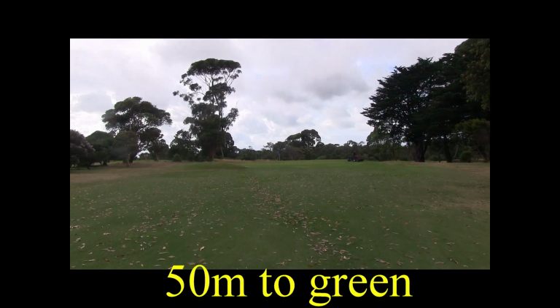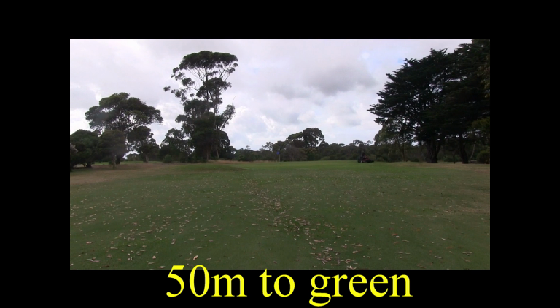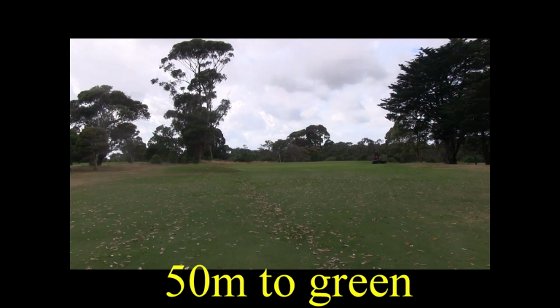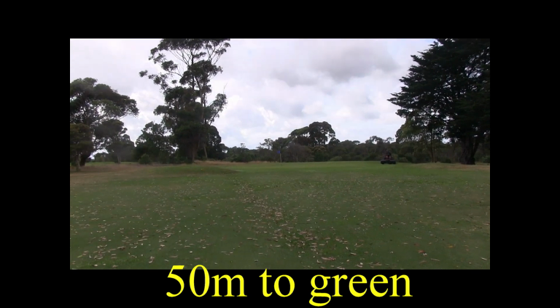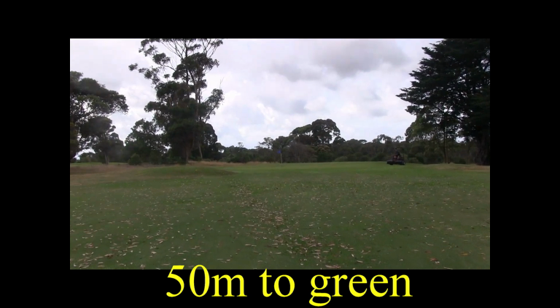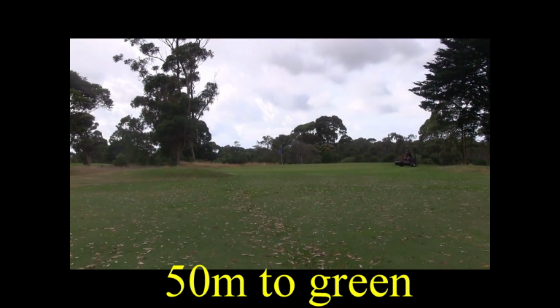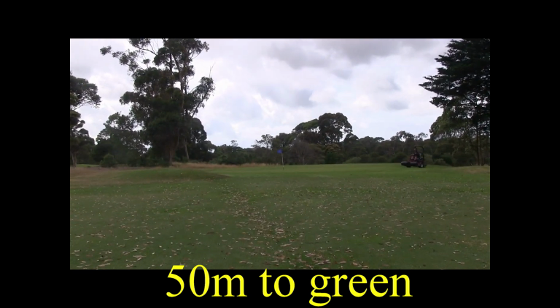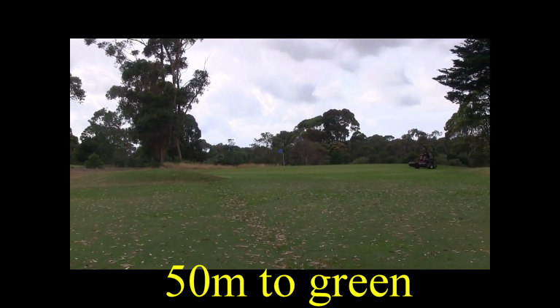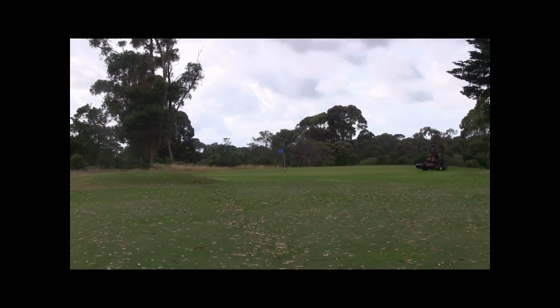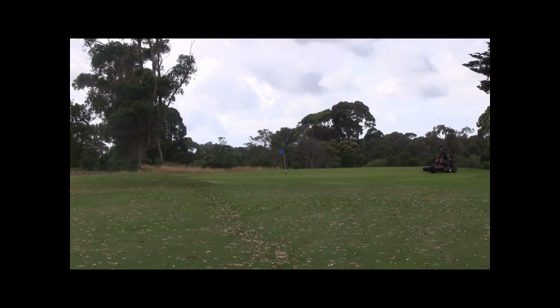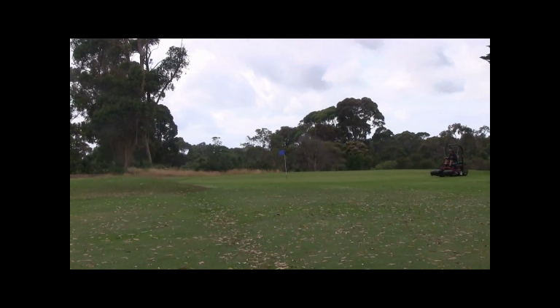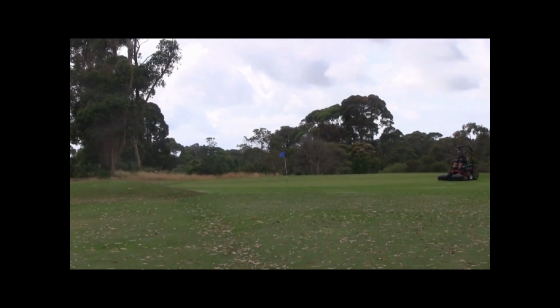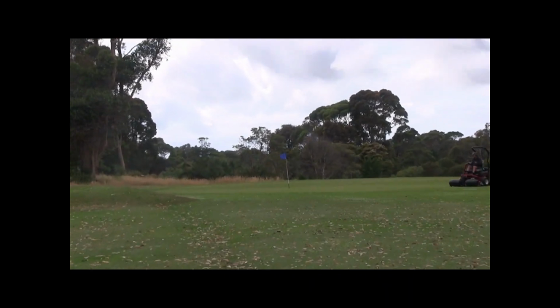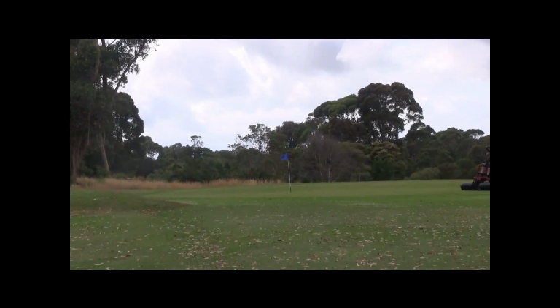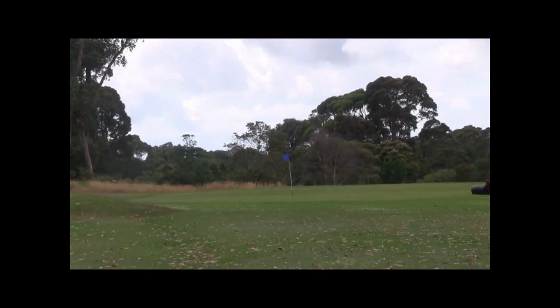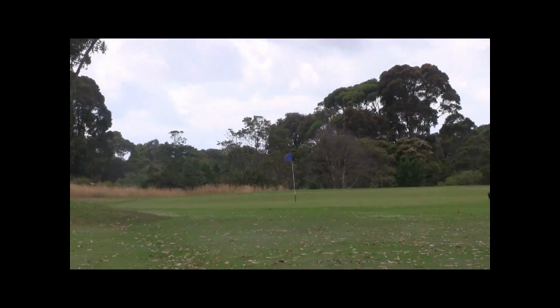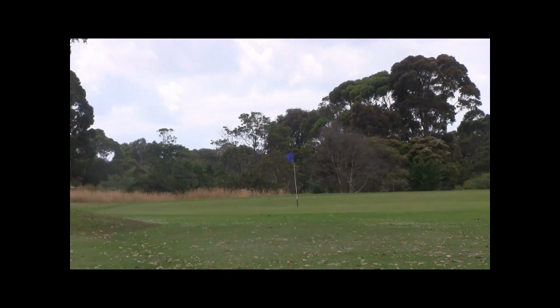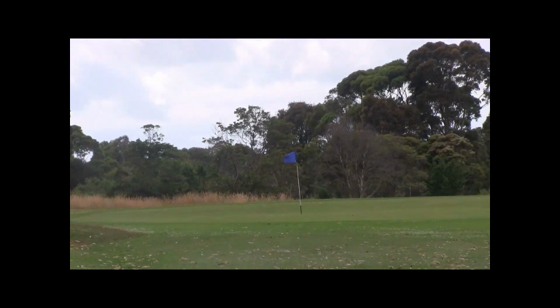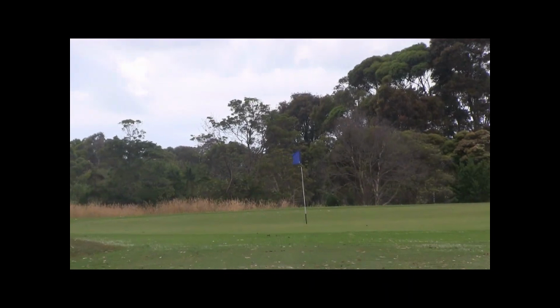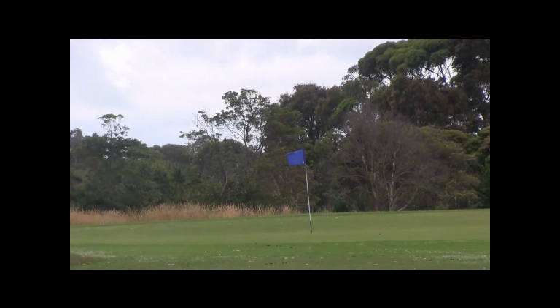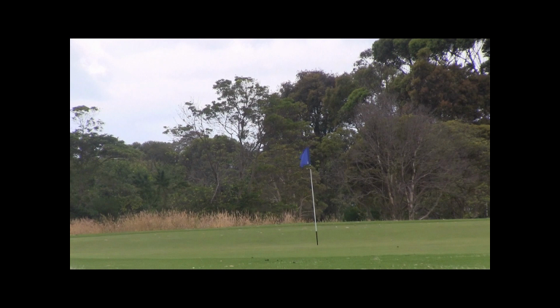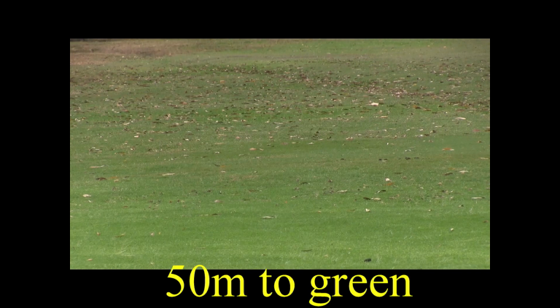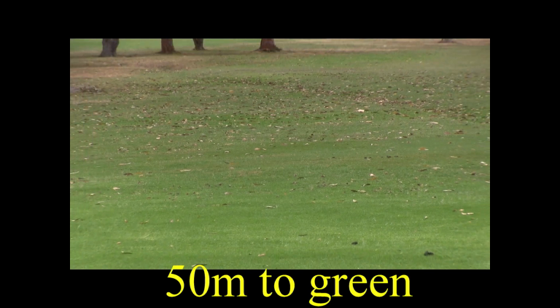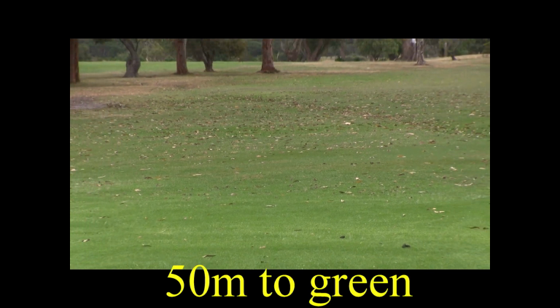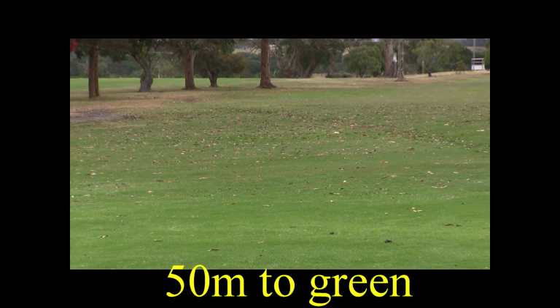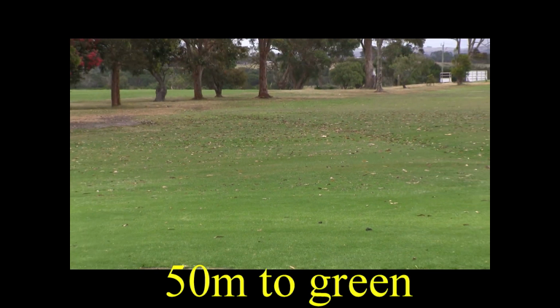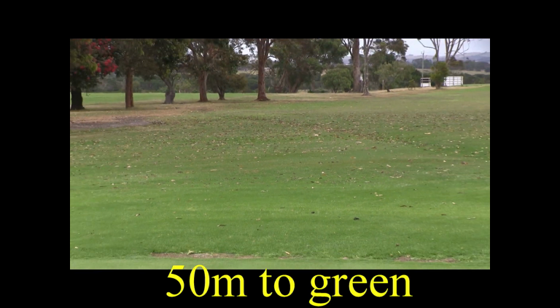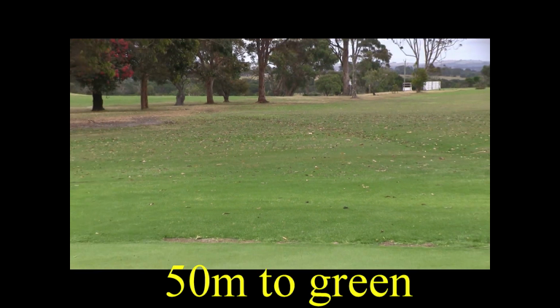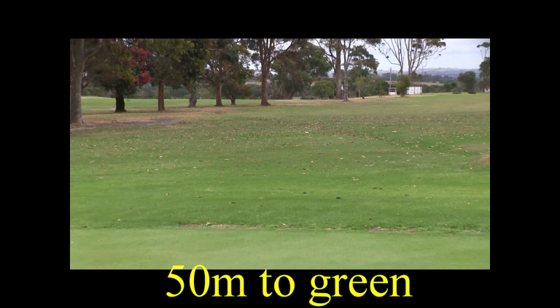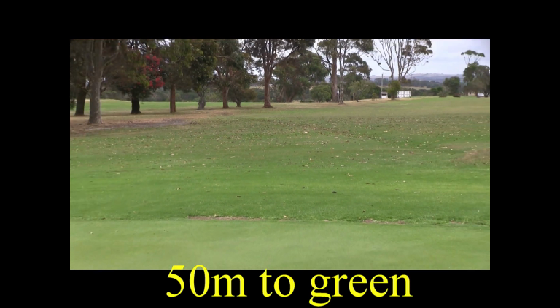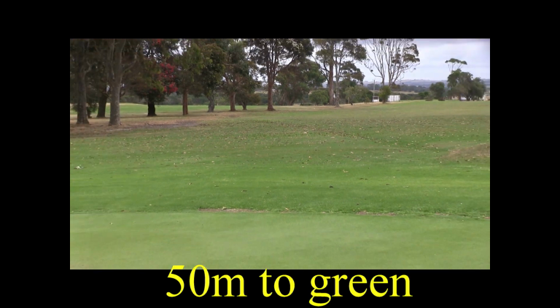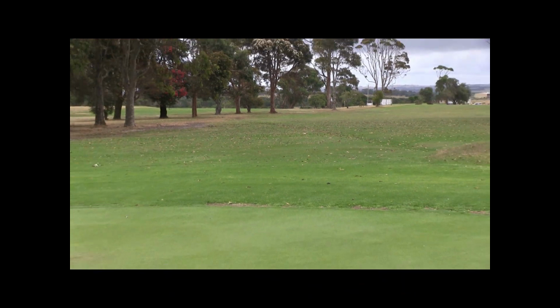From here you've only got 50 metres to a nice flat green. There are no bunkers around this green, but there is trouble if you go long.